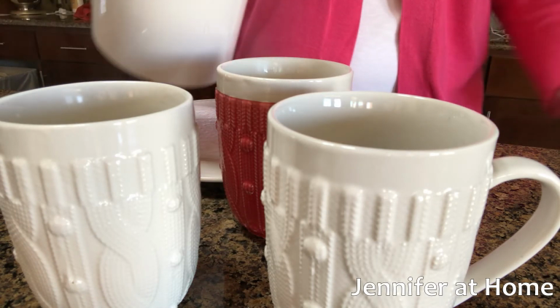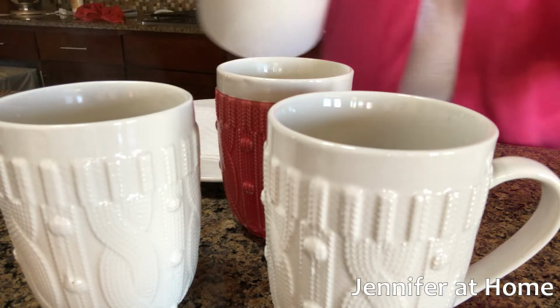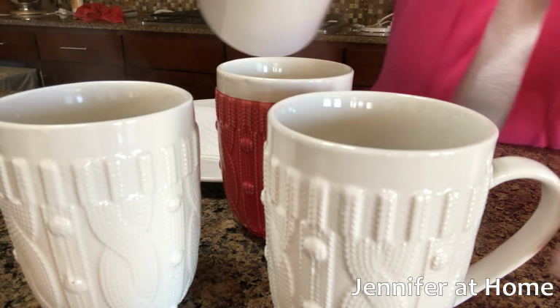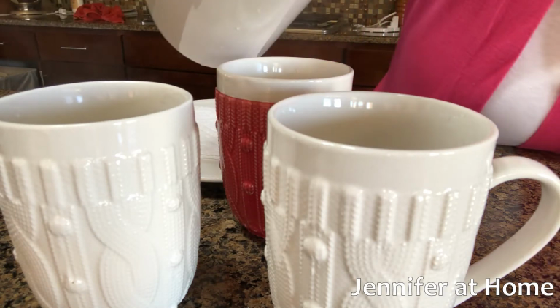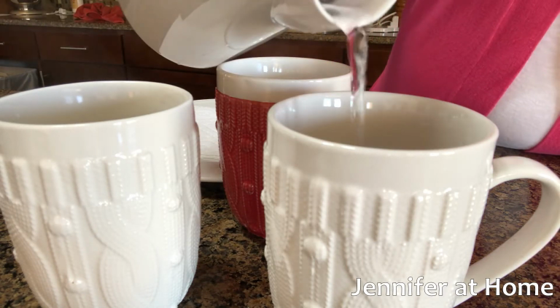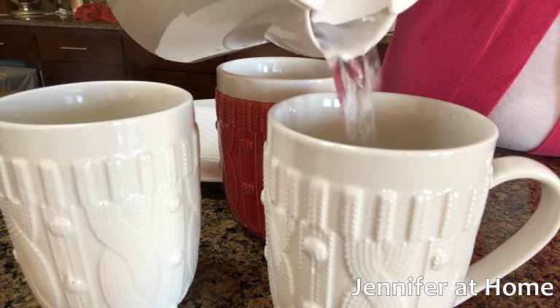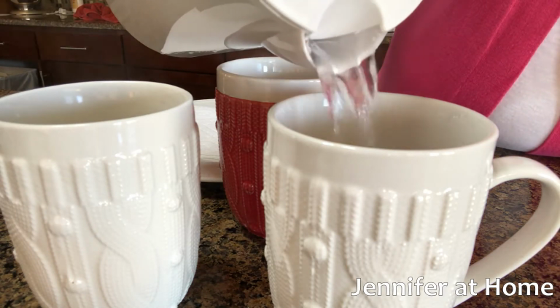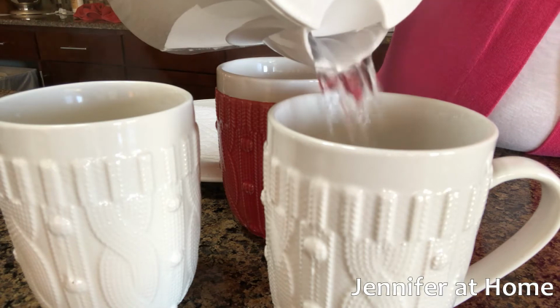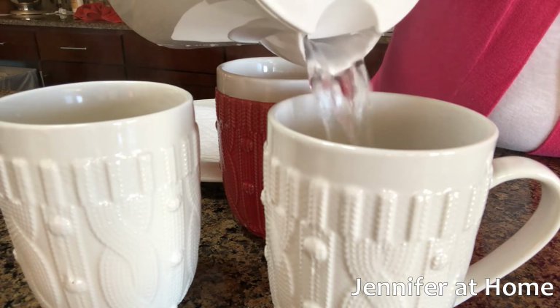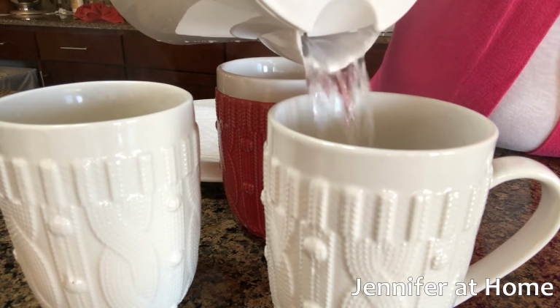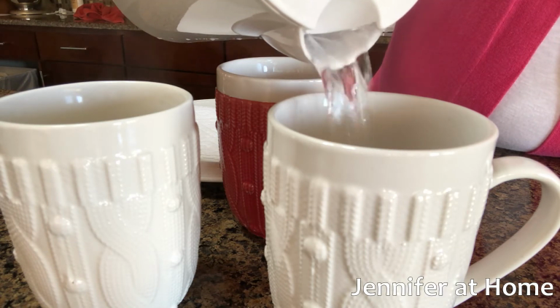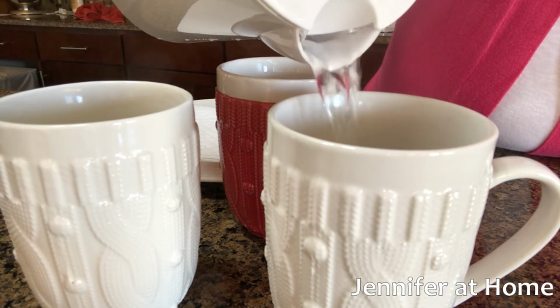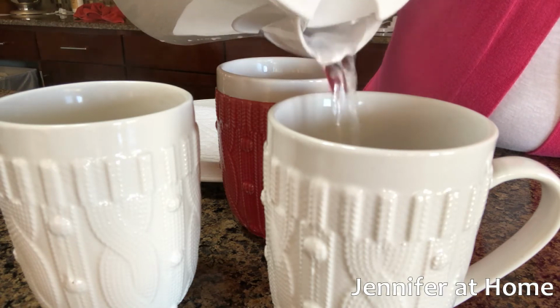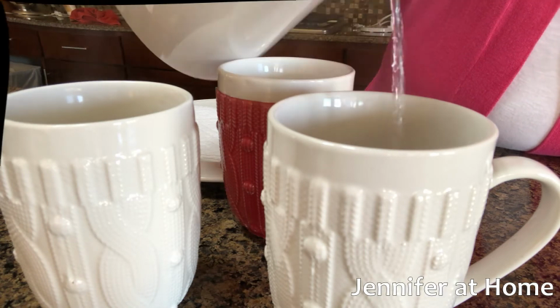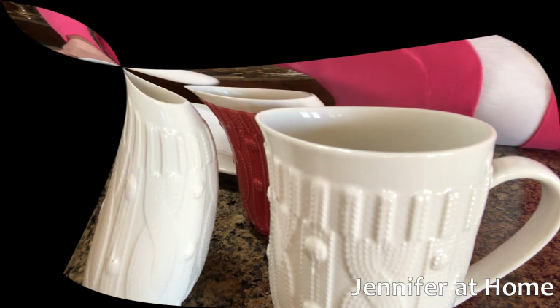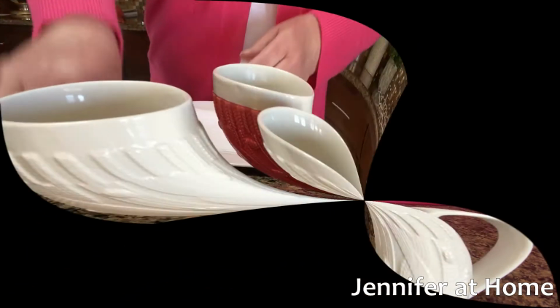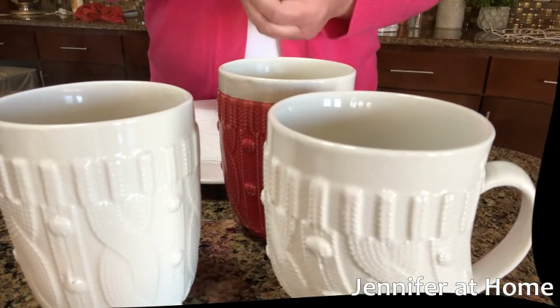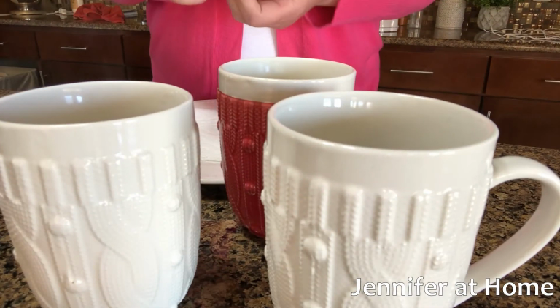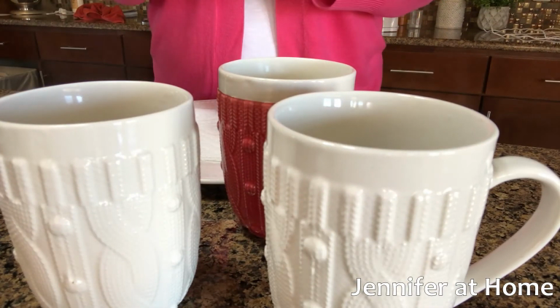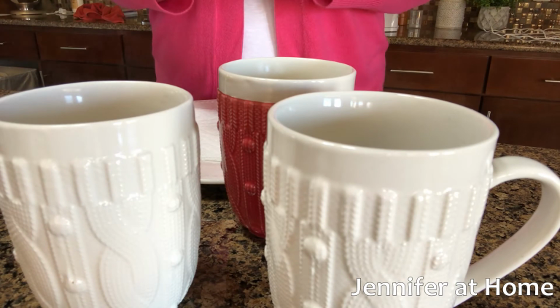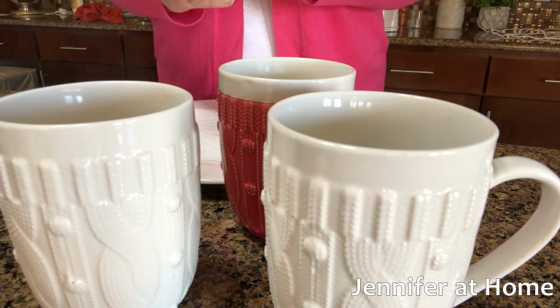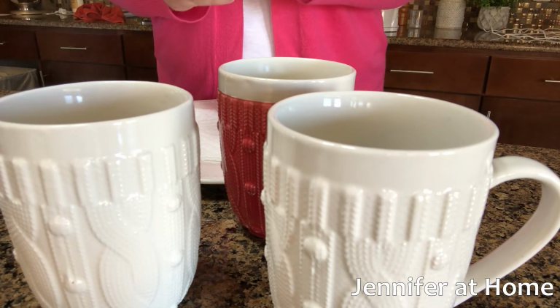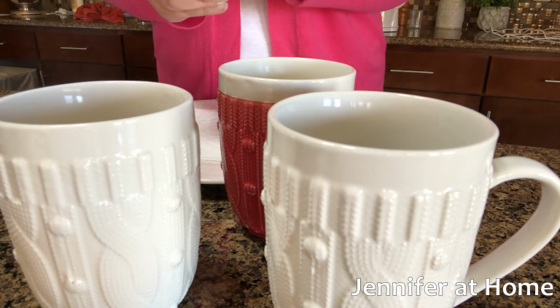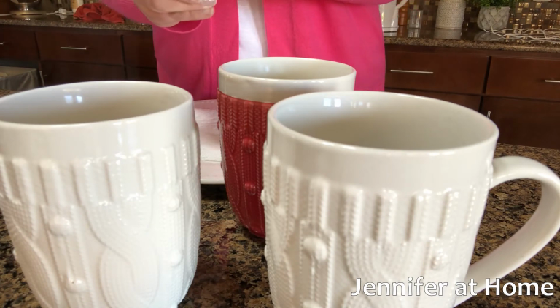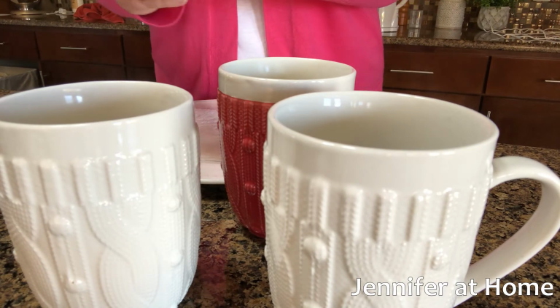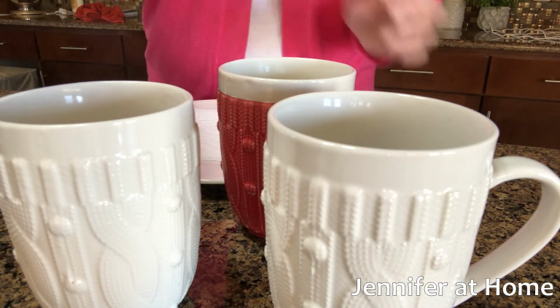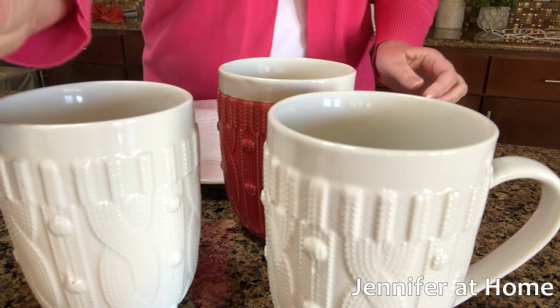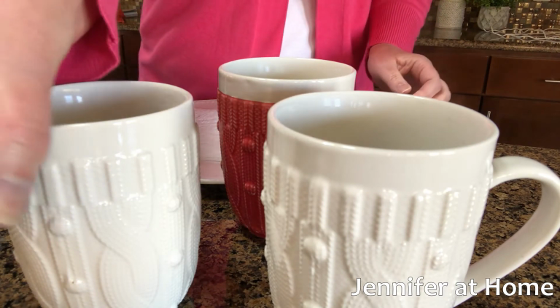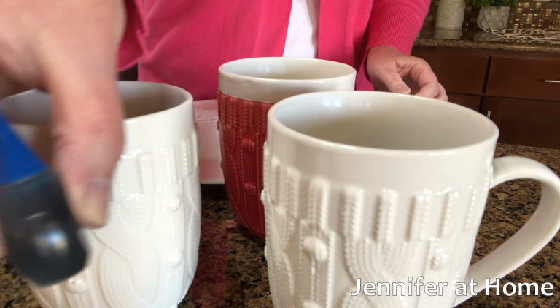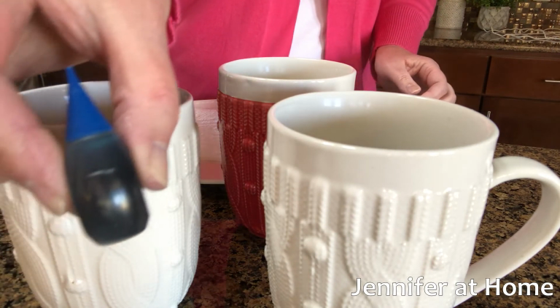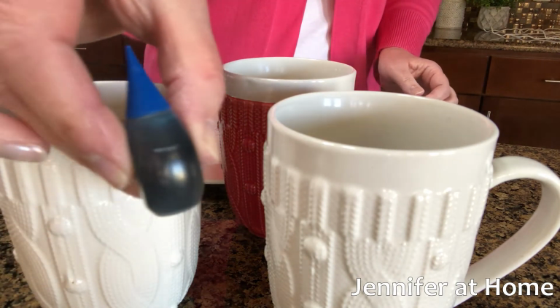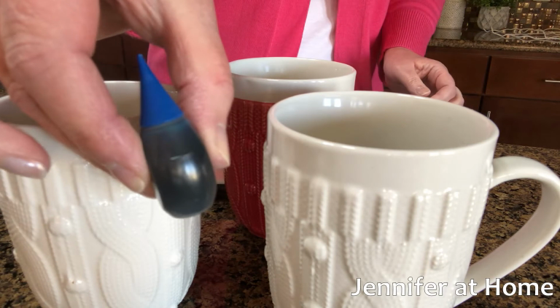The vinegar is what sets the color and keeps it on the egg. Now that we have the vinegar and the boiling water in the cups, we'll go ahead and start adding the coloring — this is the coloring.